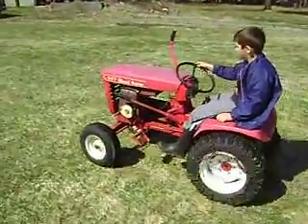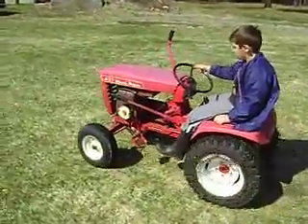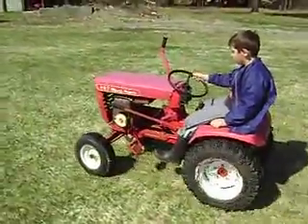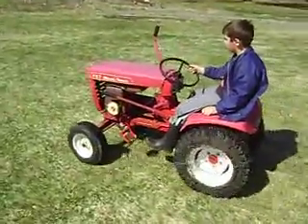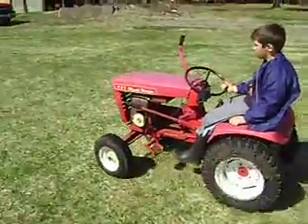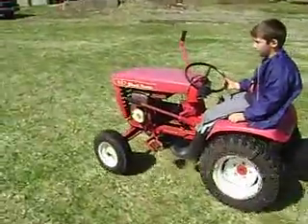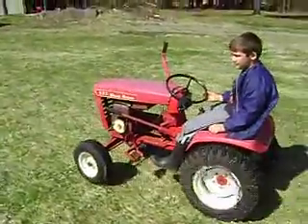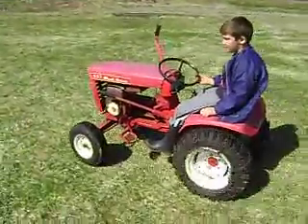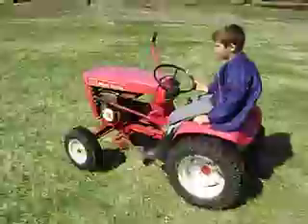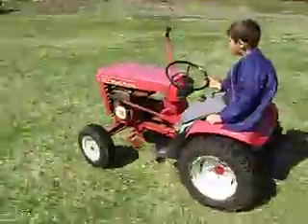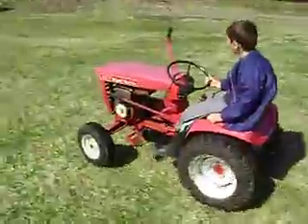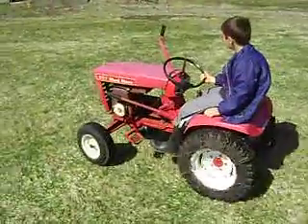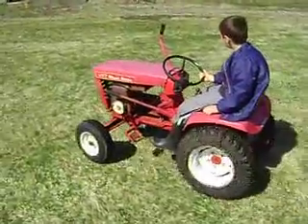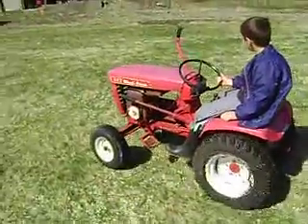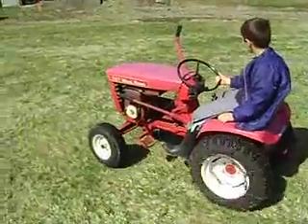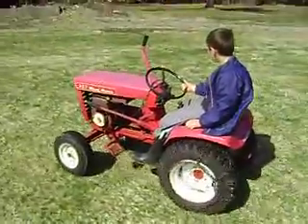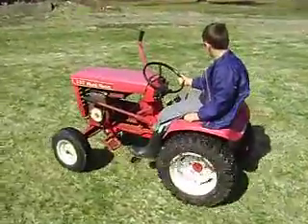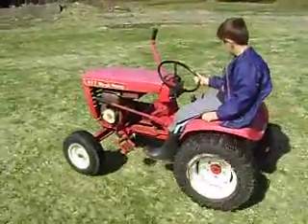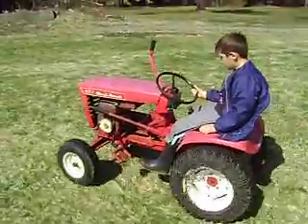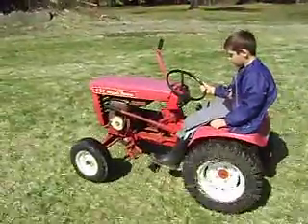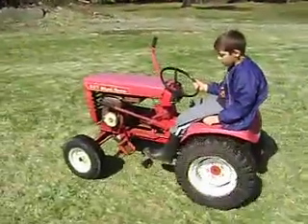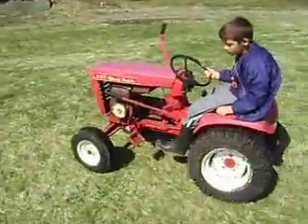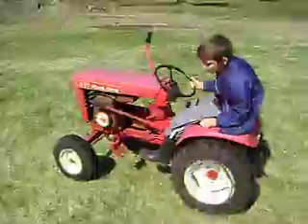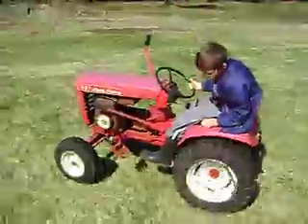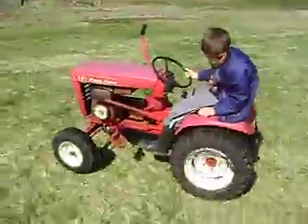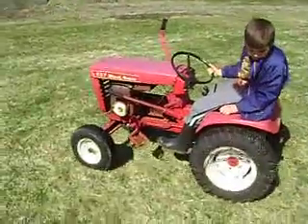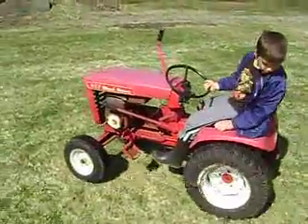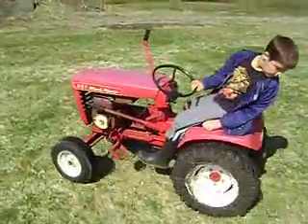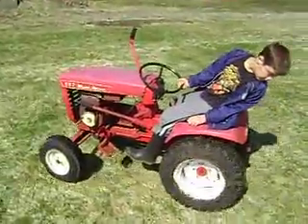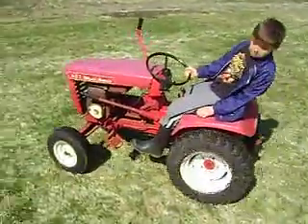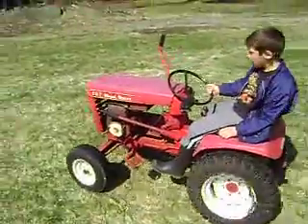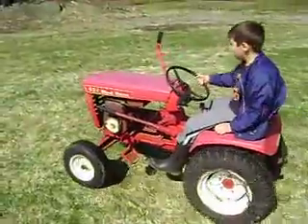Thing's been sitting outside for over a decade not running — so says the previous owner. We put a carburetor kit in there, cleaned up the tank, oil change, and away she goes.